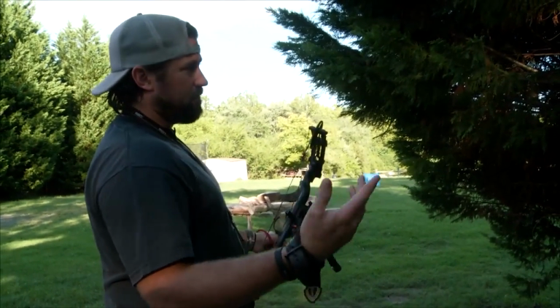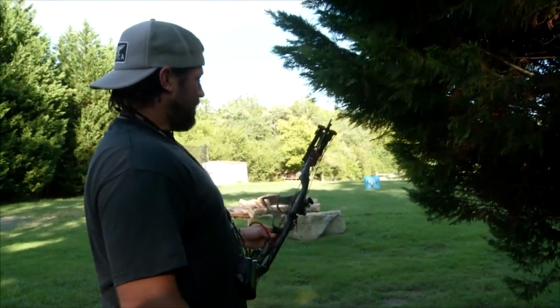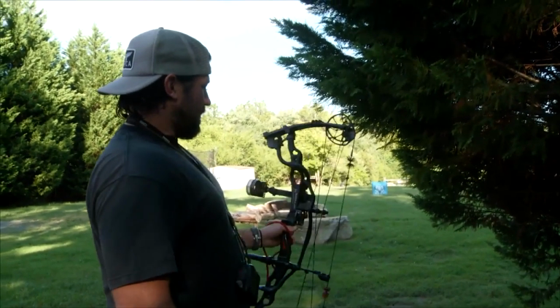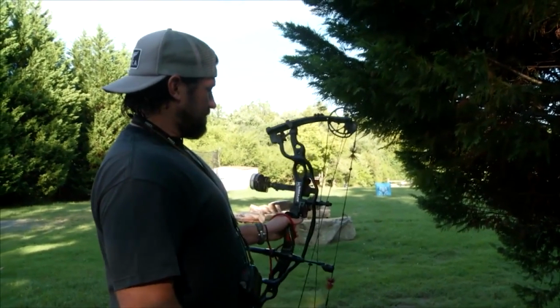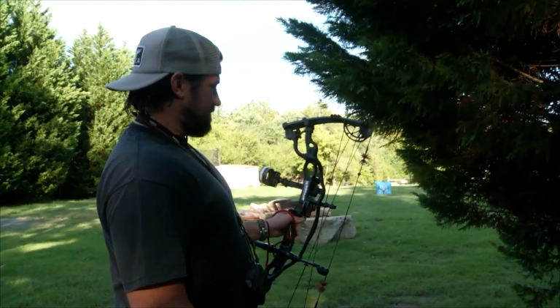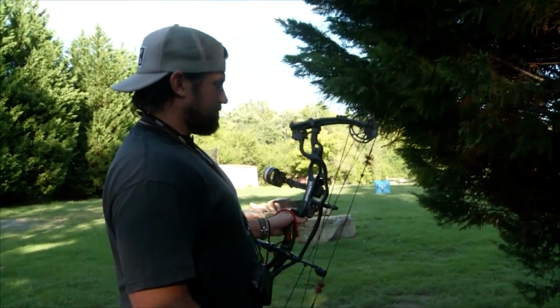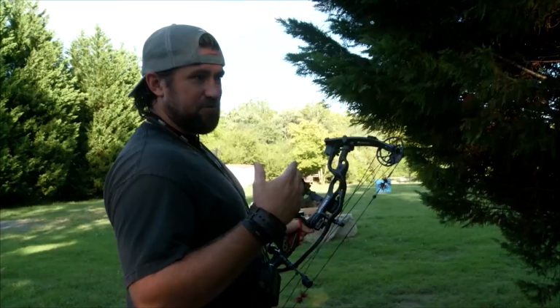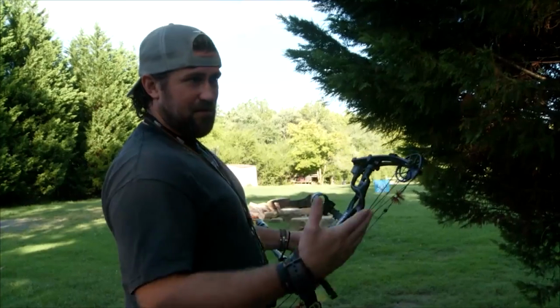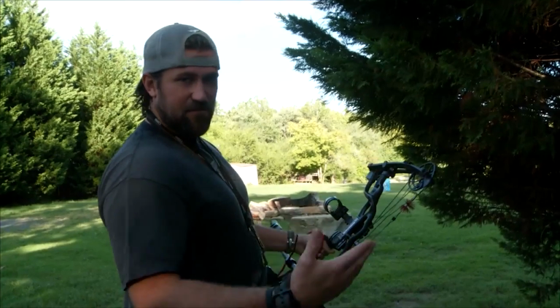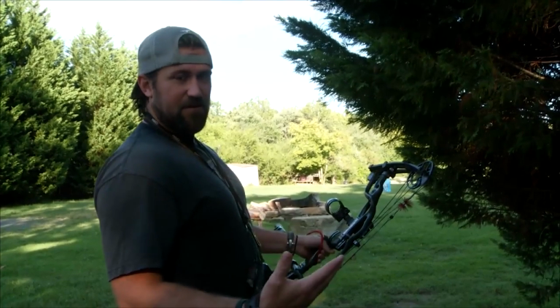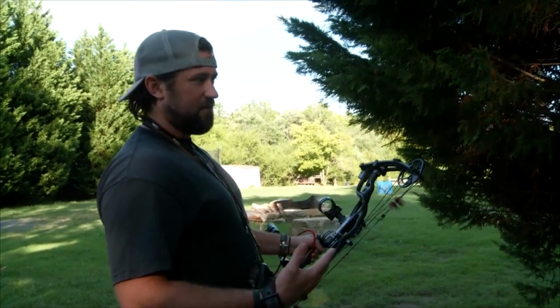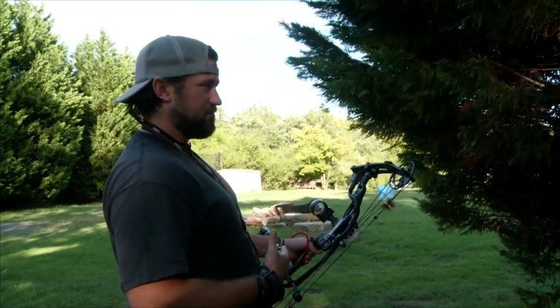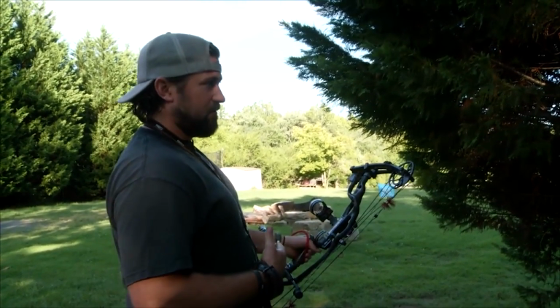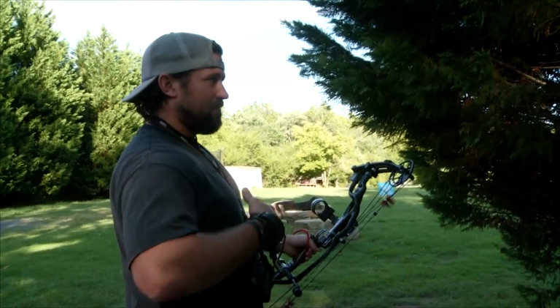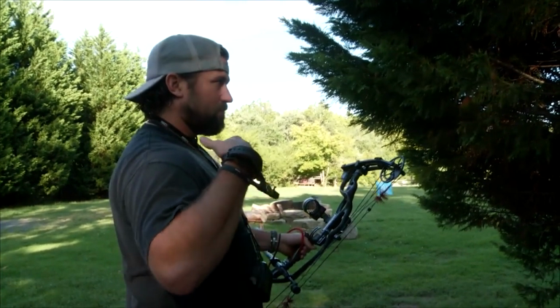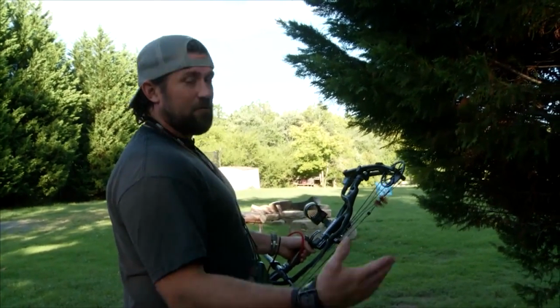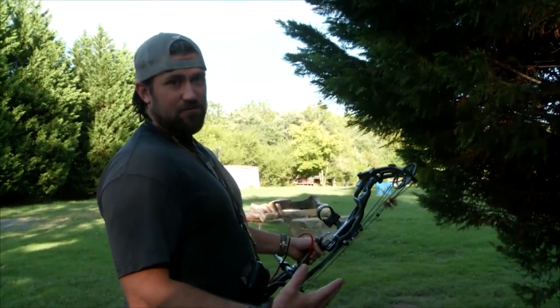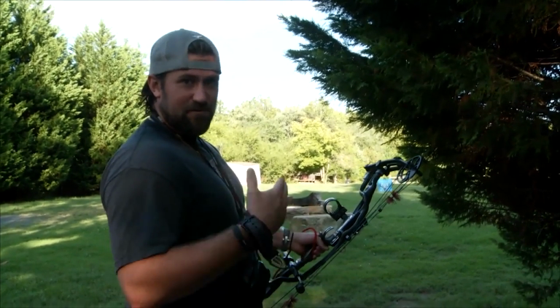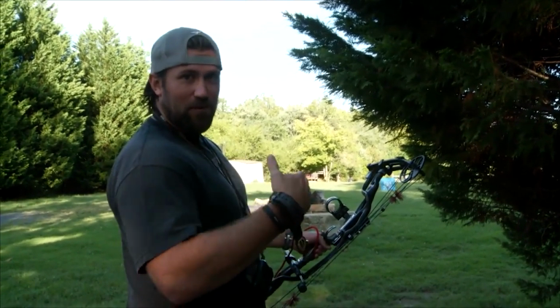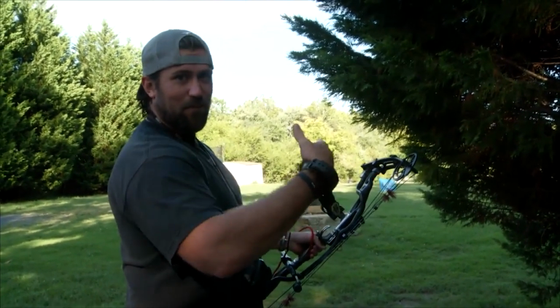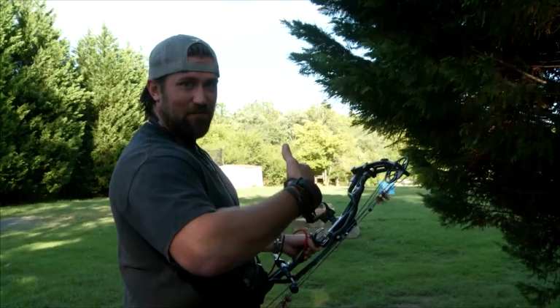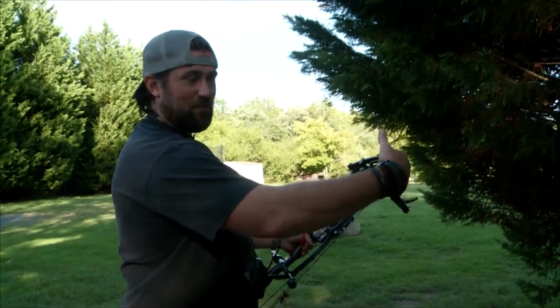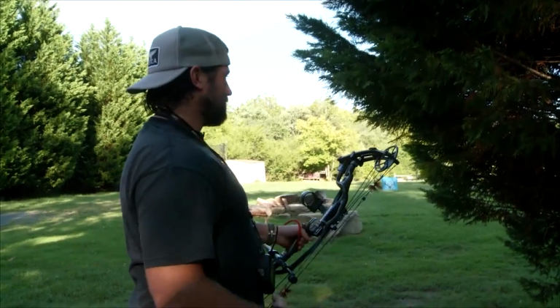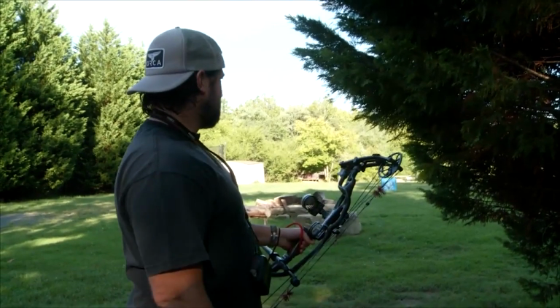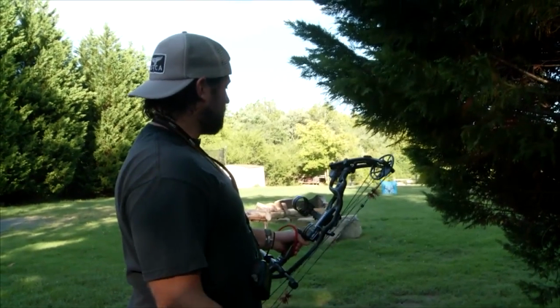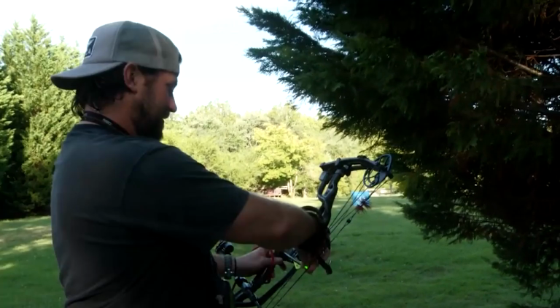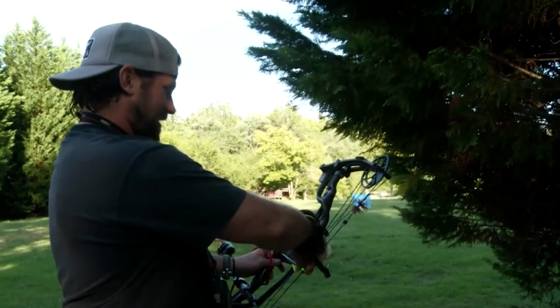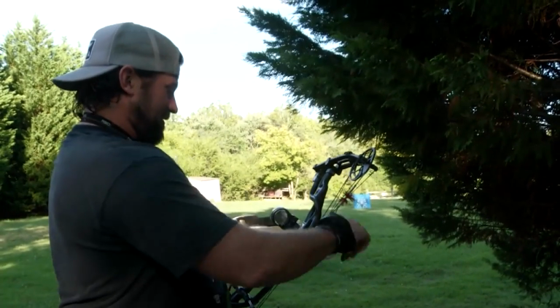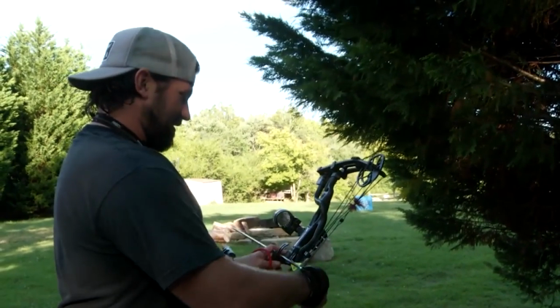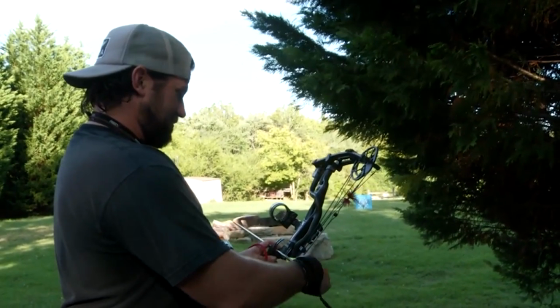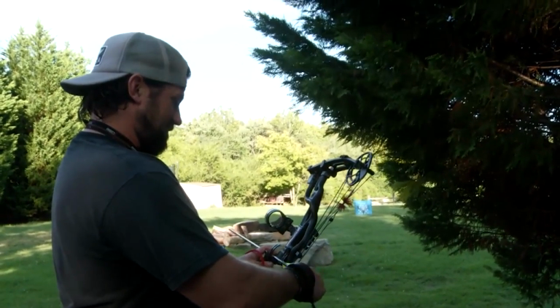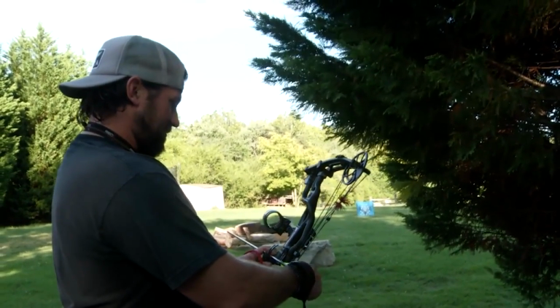So that would be my tip. It's better to shoot 10 arrows every day than it is to shoot 200 arrows every day a week before the season opens. Everybody's got time to shoot just a handful of arrows.